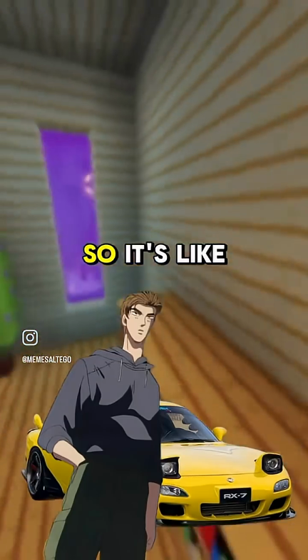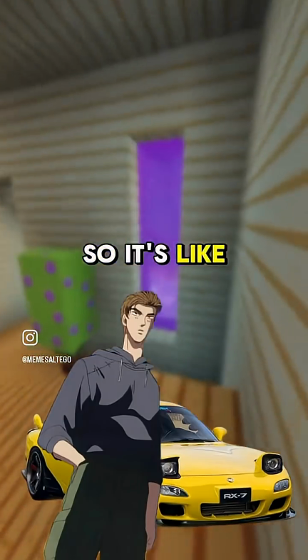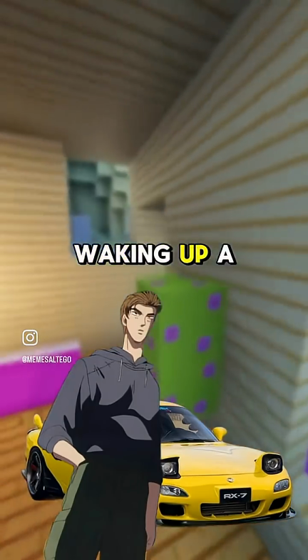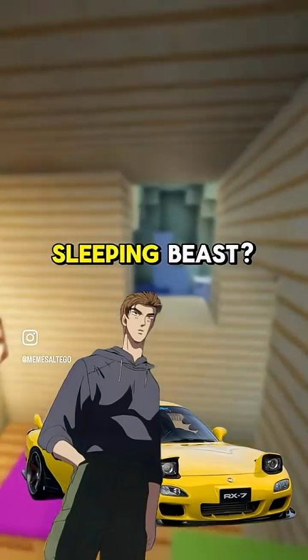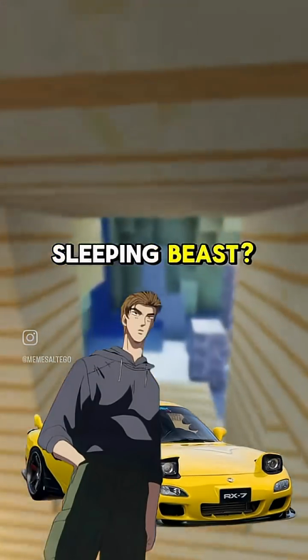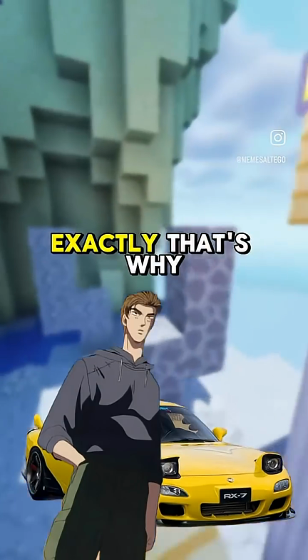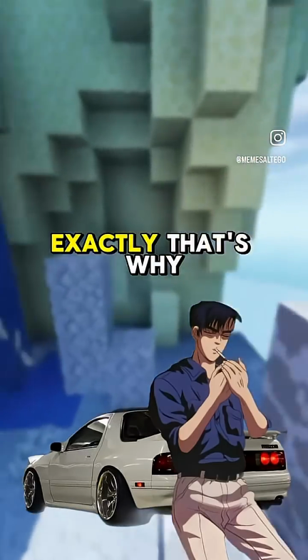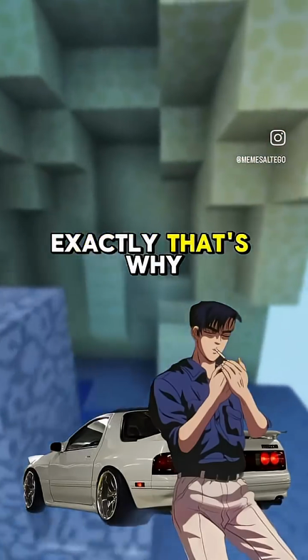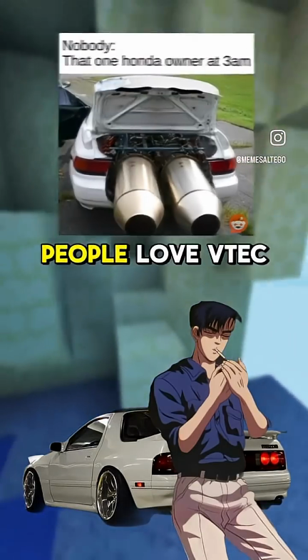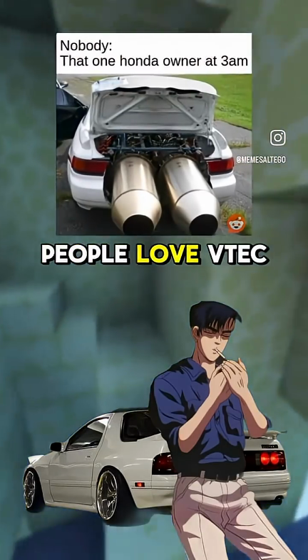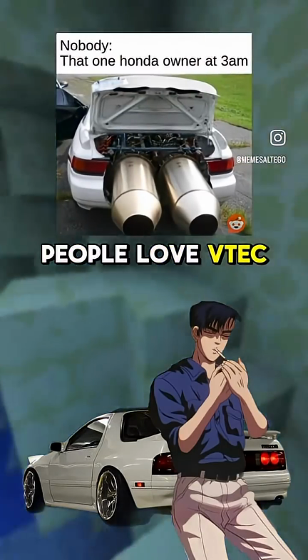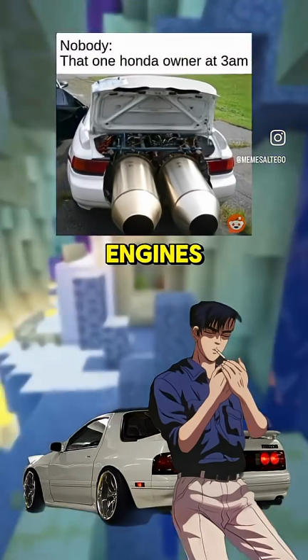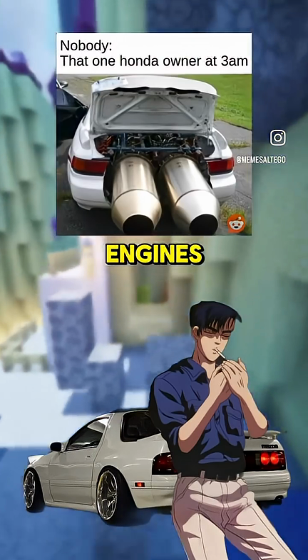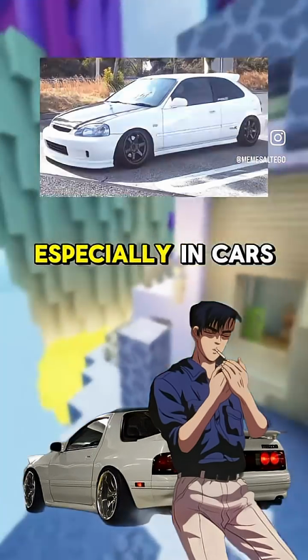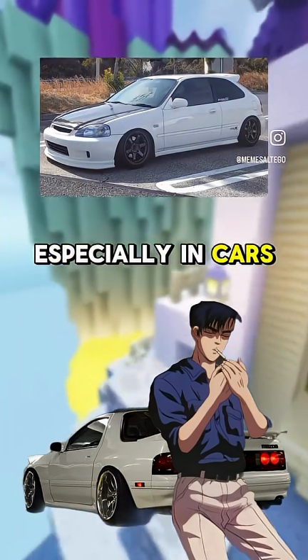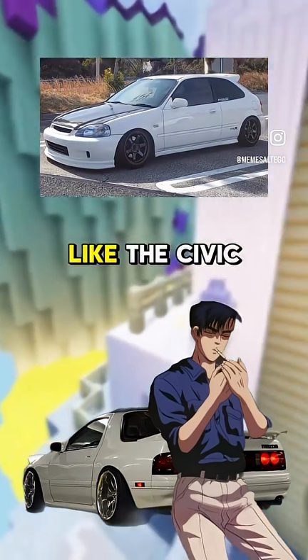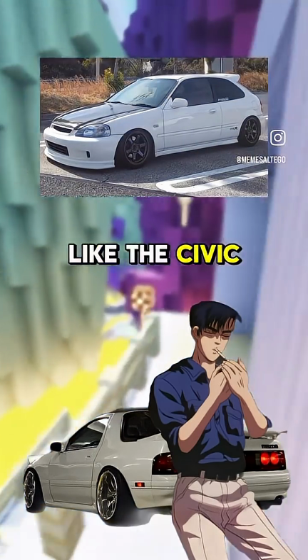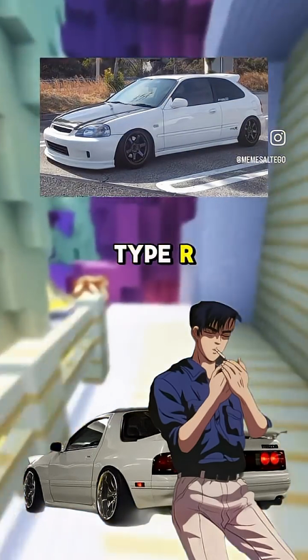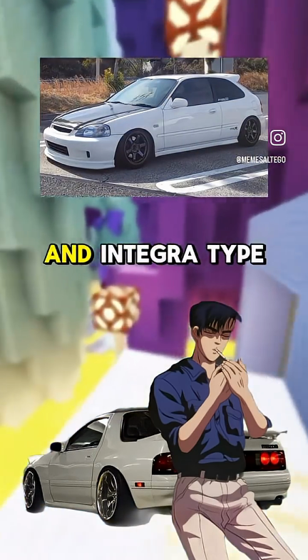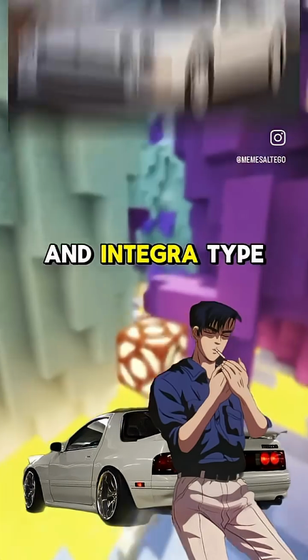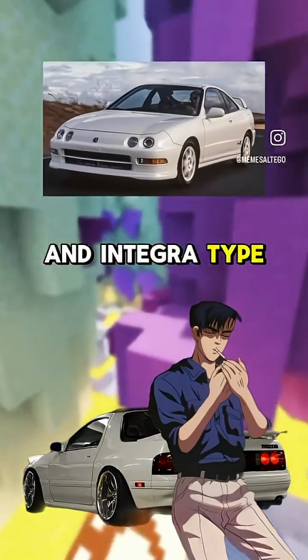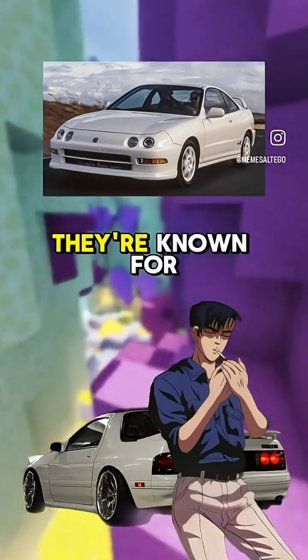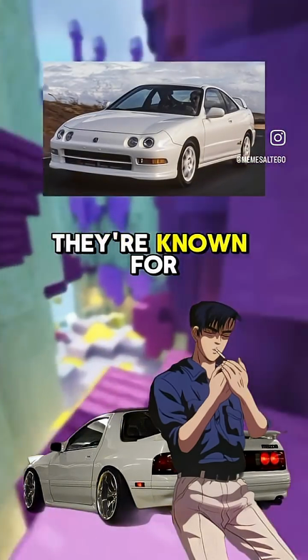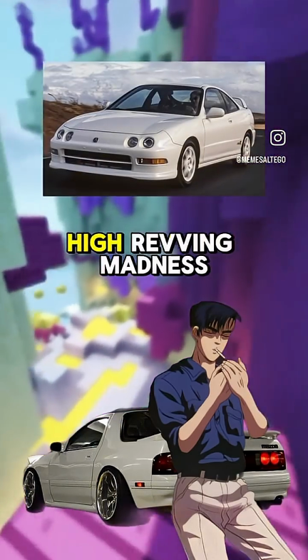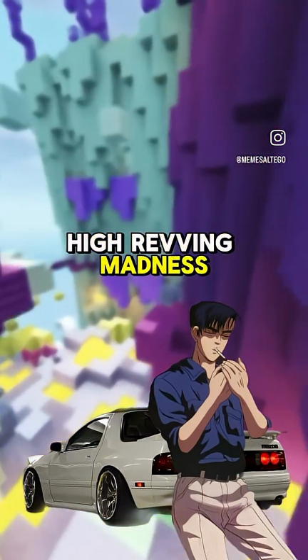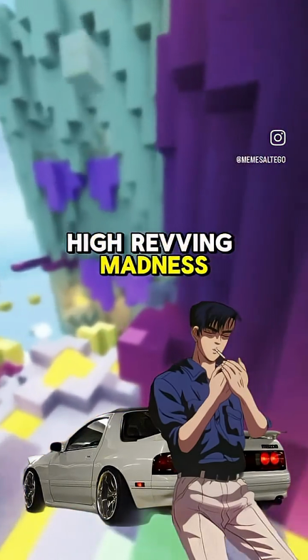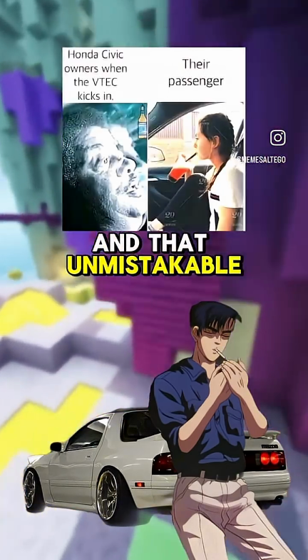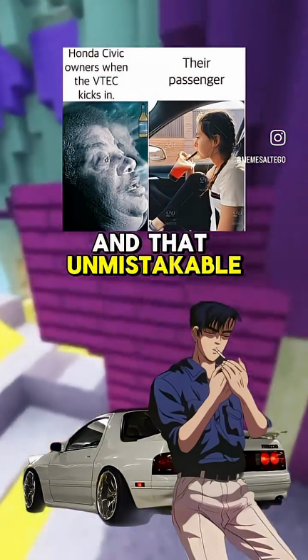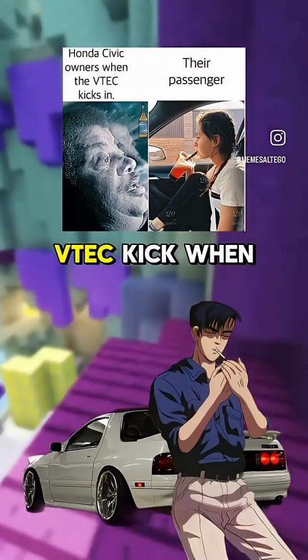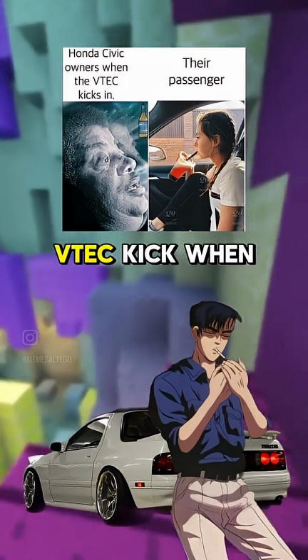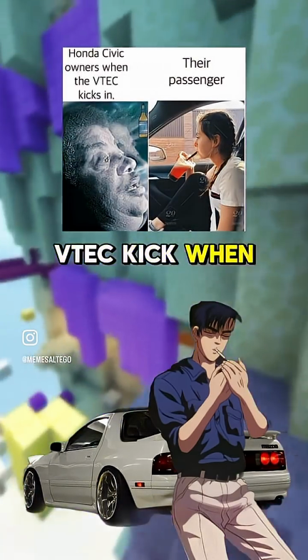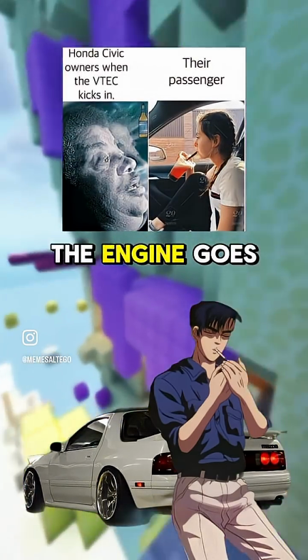So it's like waking up a sleeping beast? Exactly. That's why people love VTEC engines, especially in cars like the Civic Type R and Integra Type R. They're known for high-revving madness and that unmistakable VTEC kick when the engine goes.